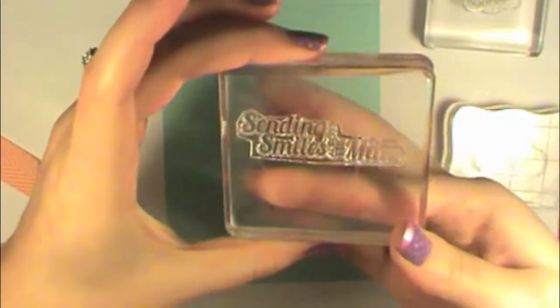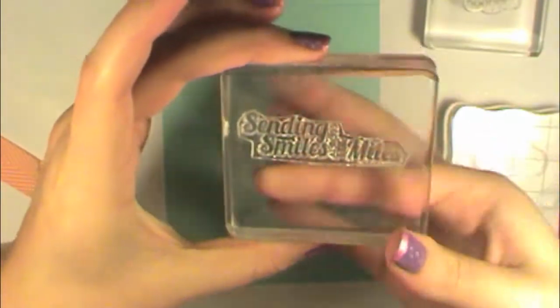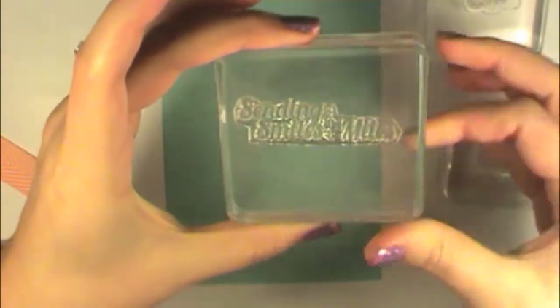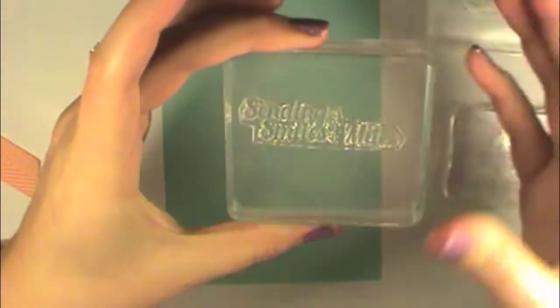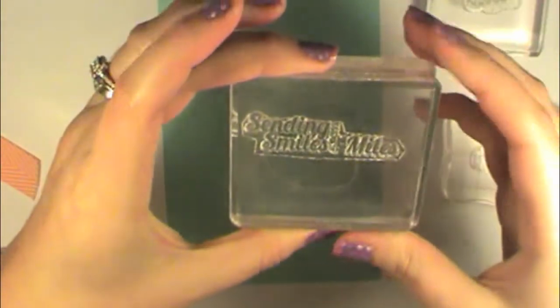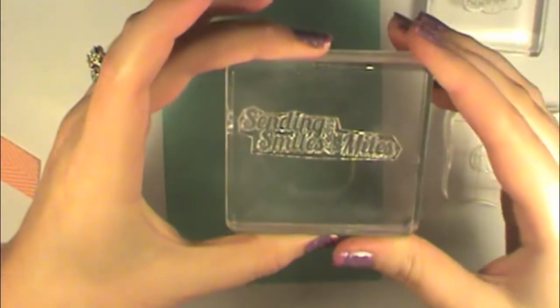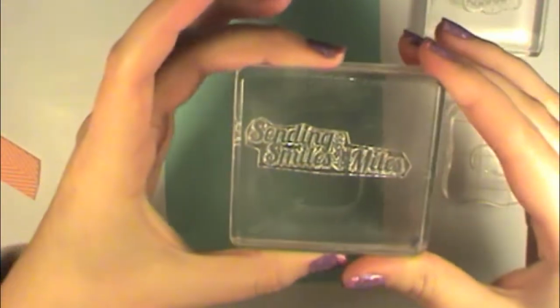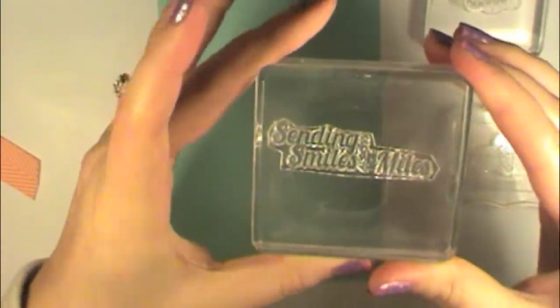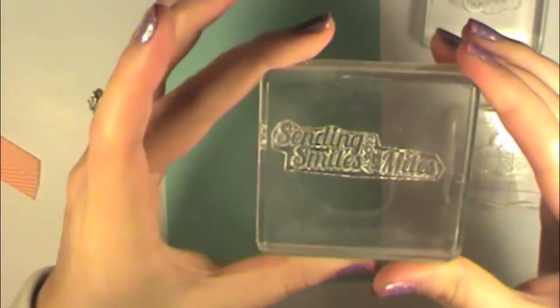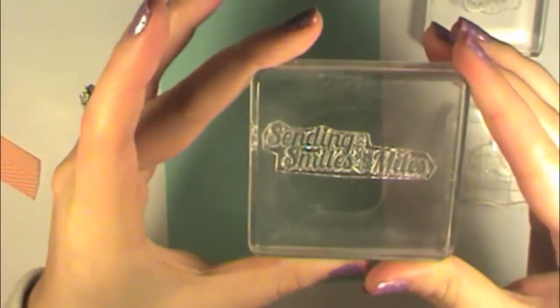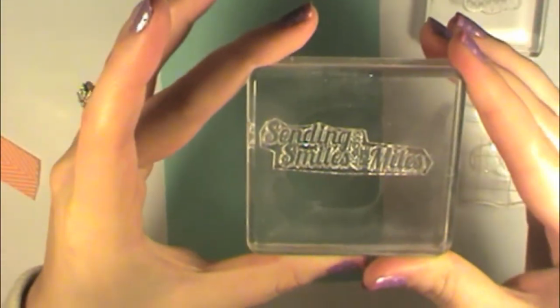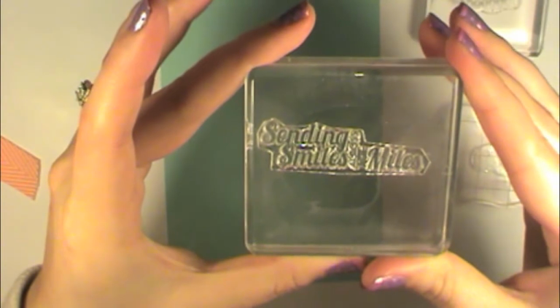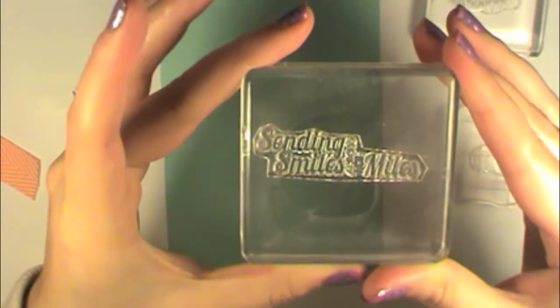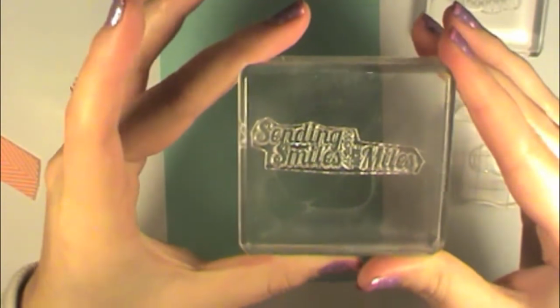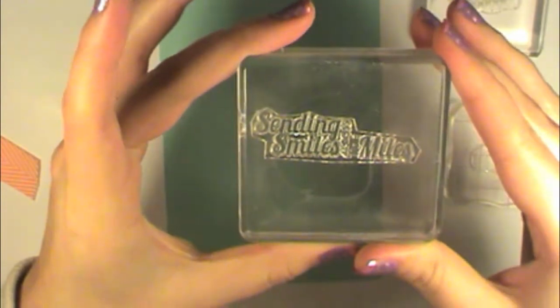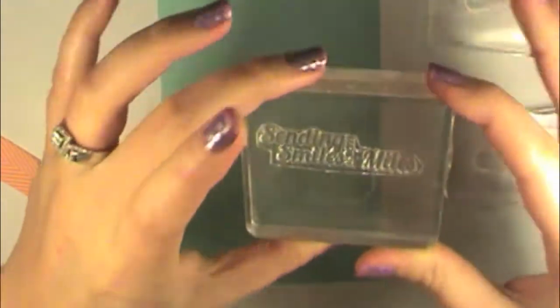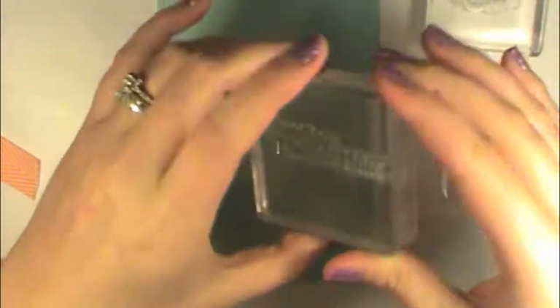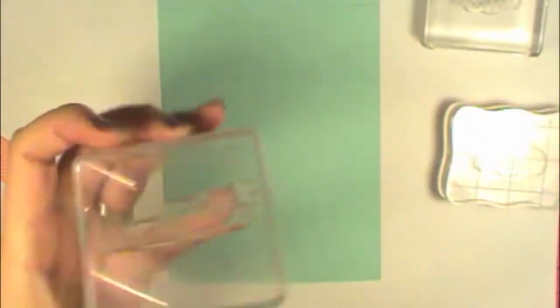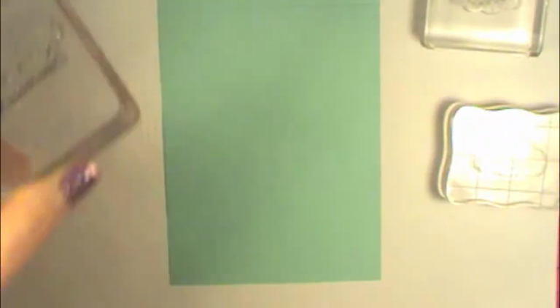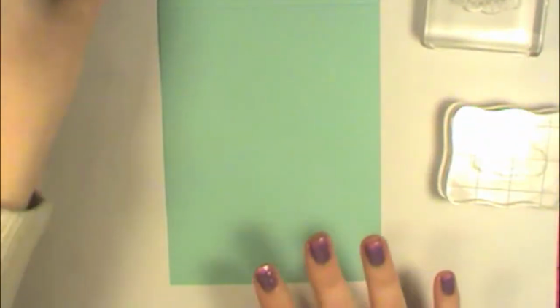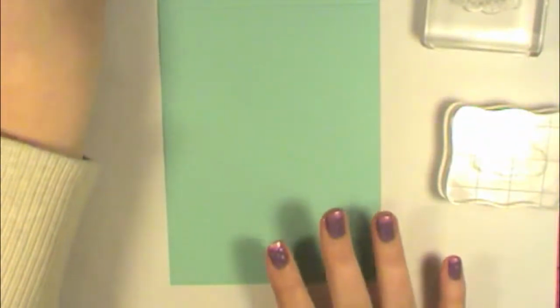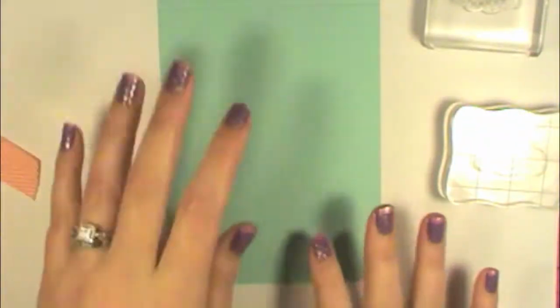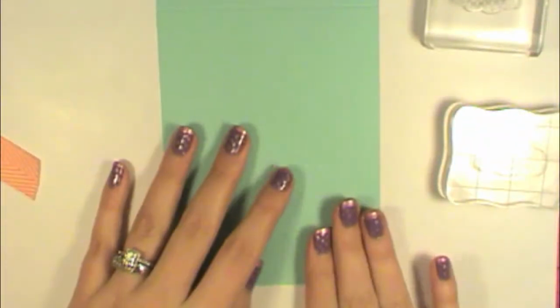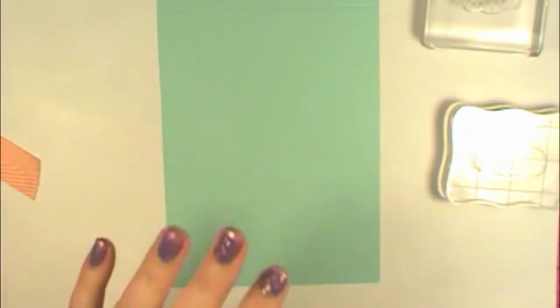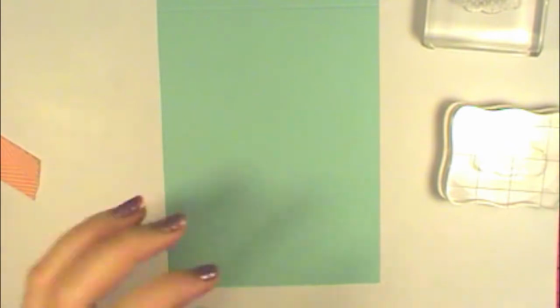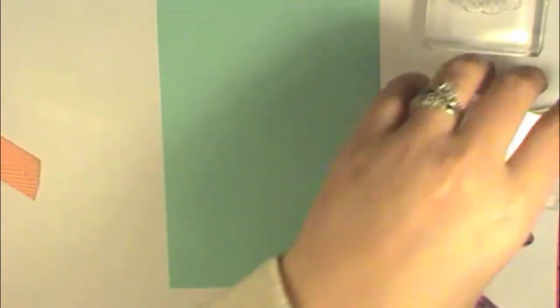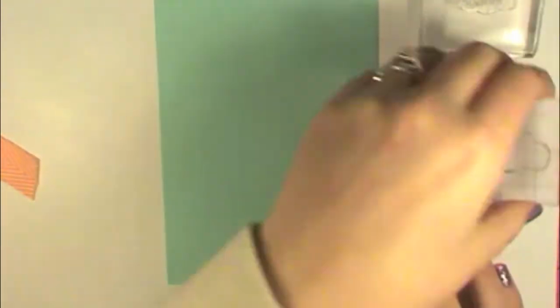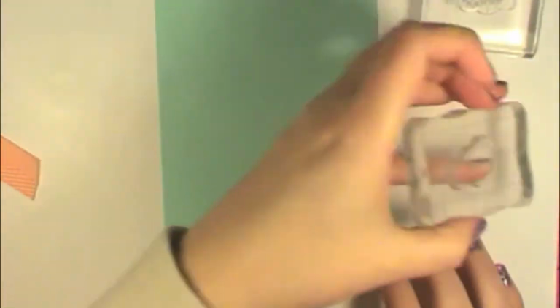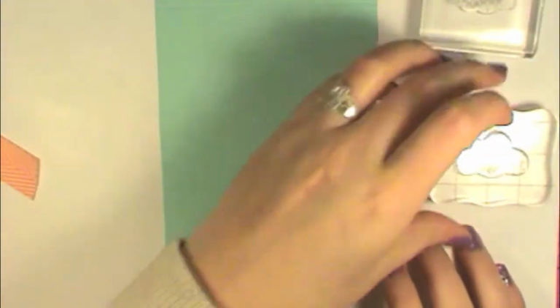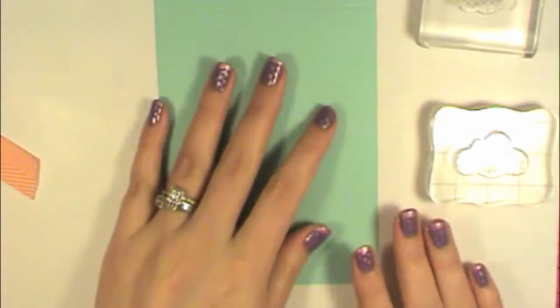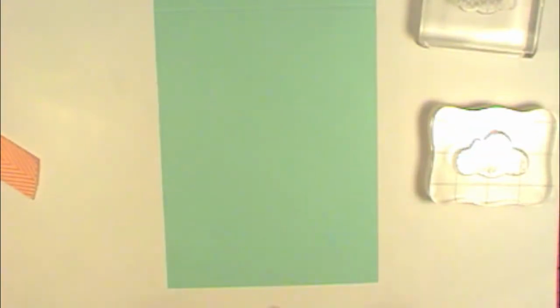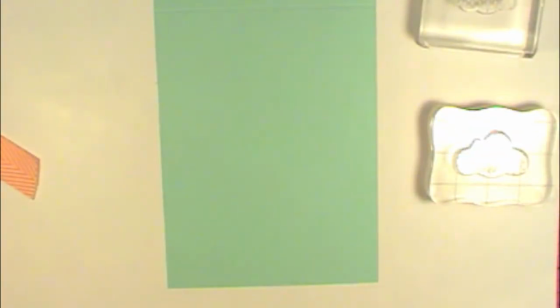Sorry, my block is really dirty right now, but you can still see it says 'sending smiles across the miles.' I'm going to use that, but first I want to work on our little cloudy scene since this is Tutorial Tuesday.